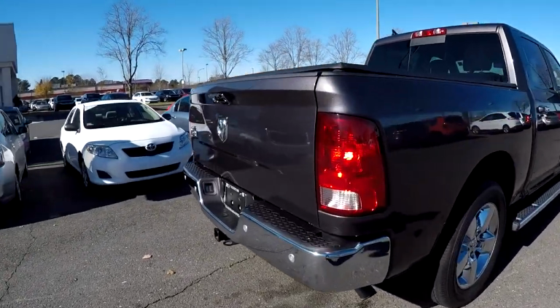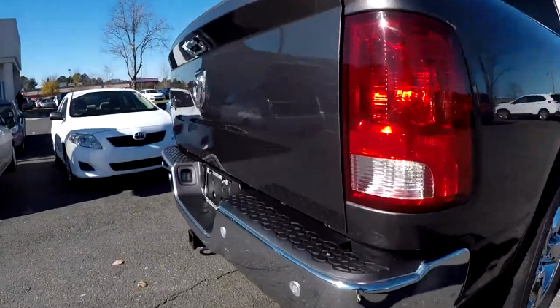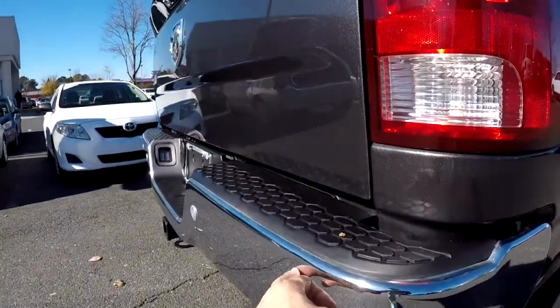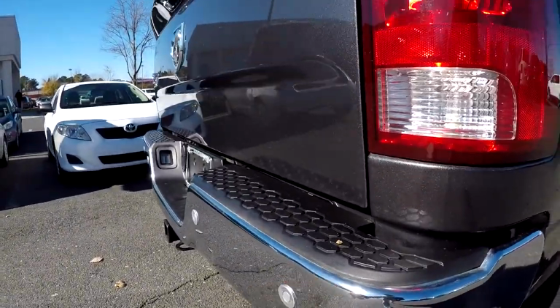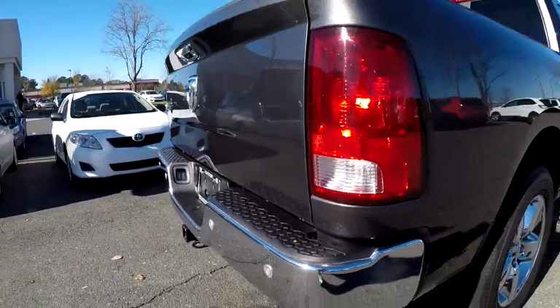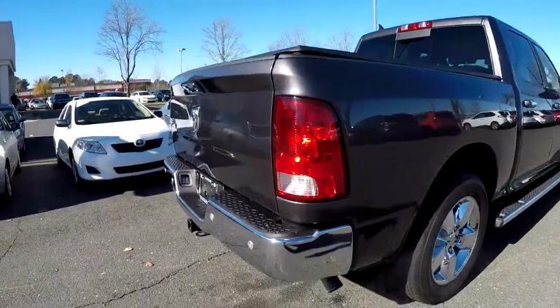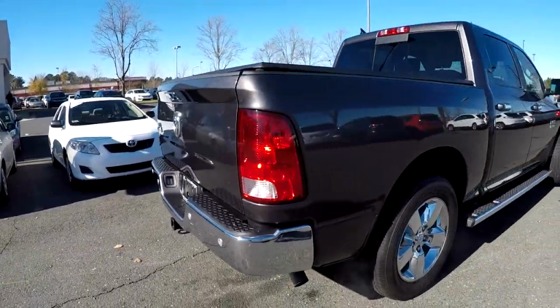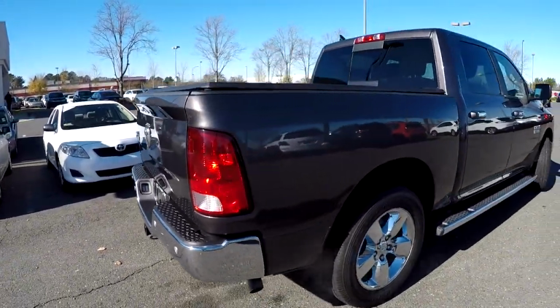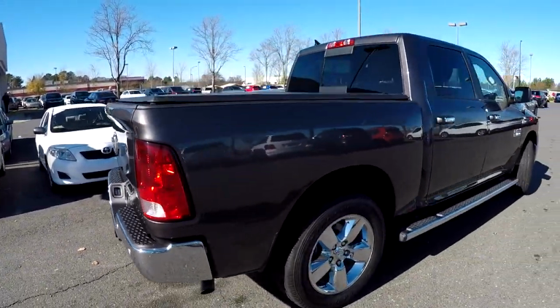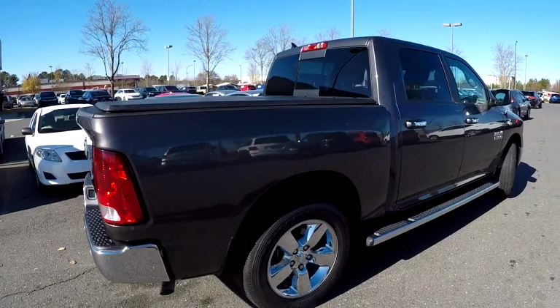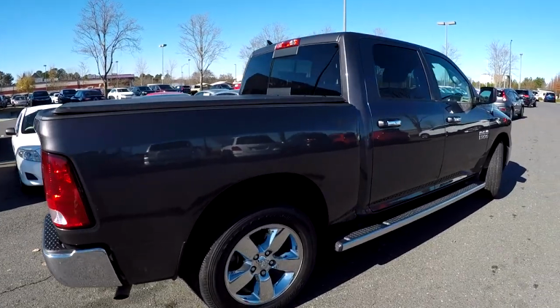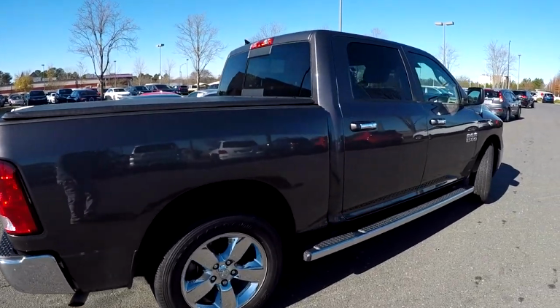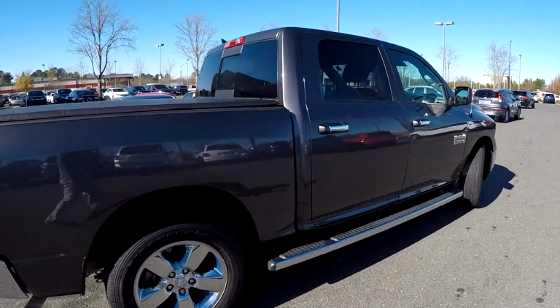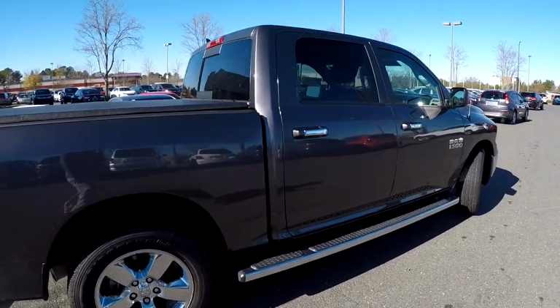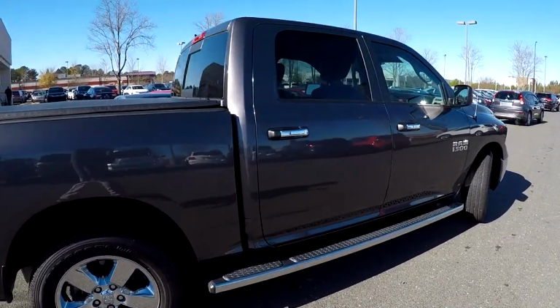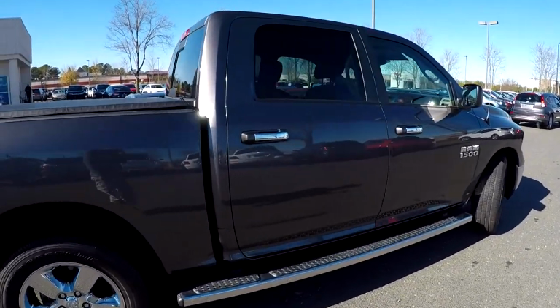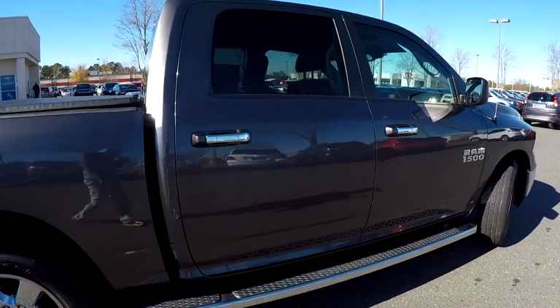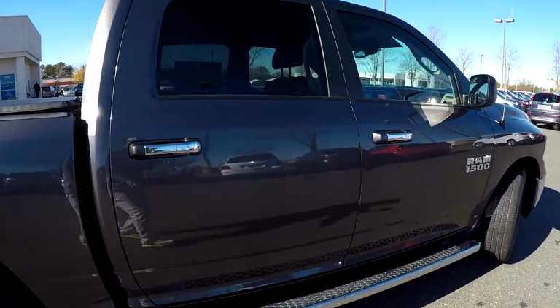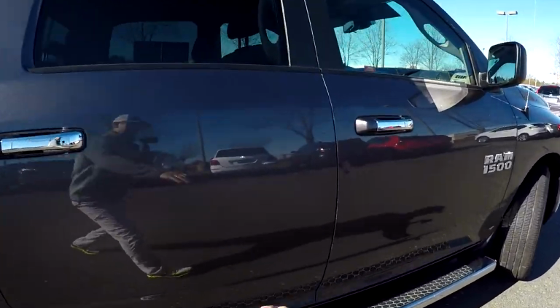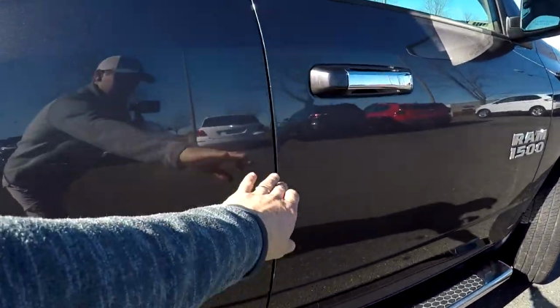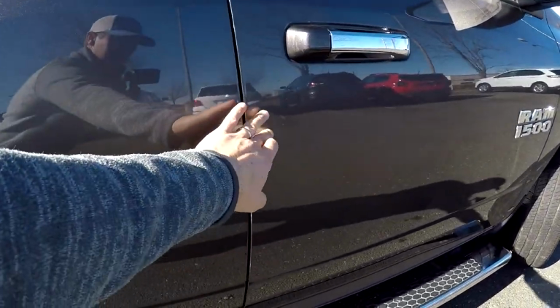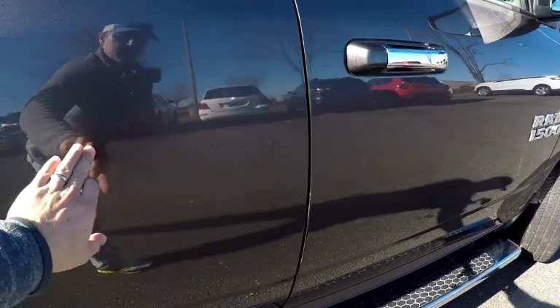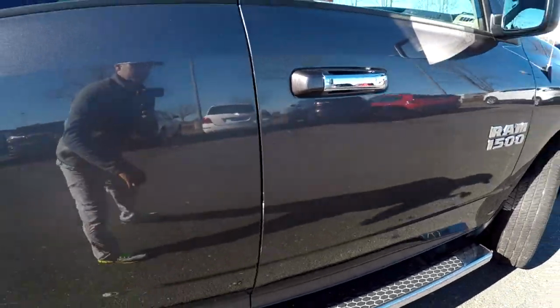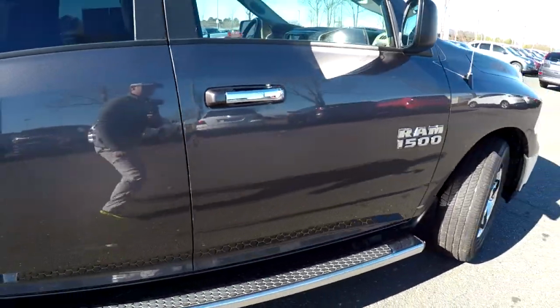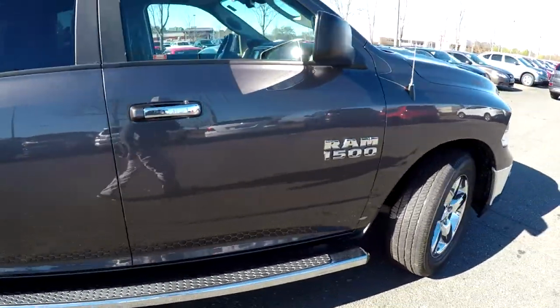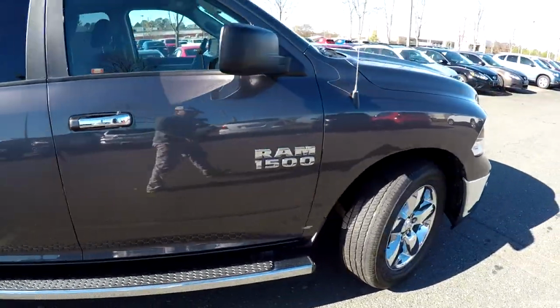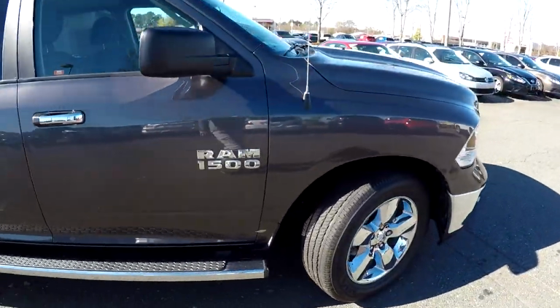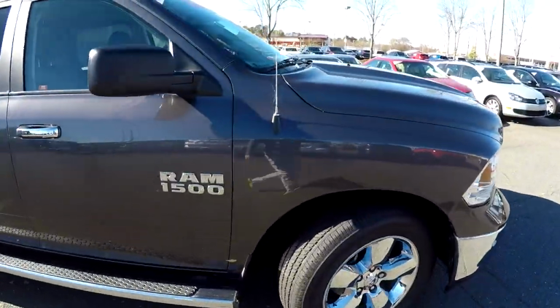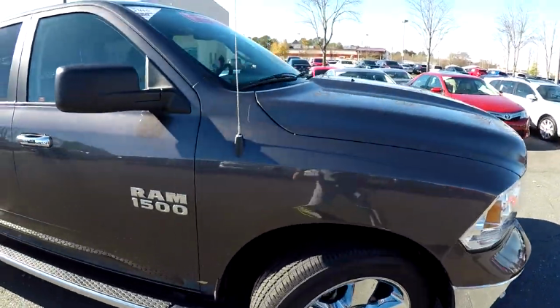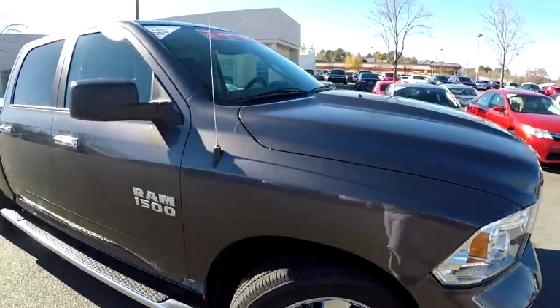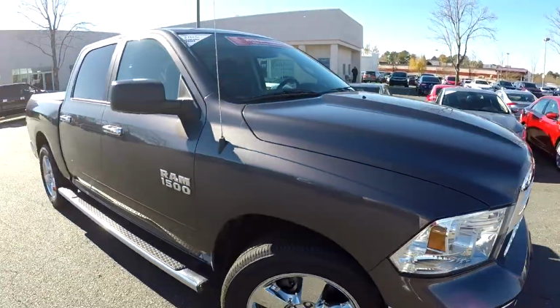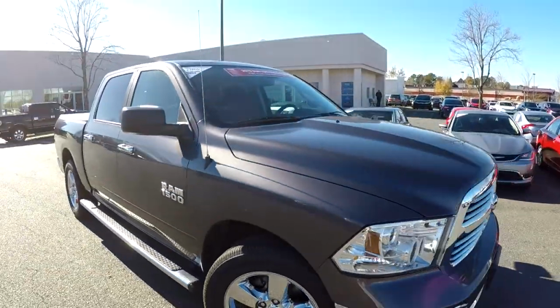Got one little ding right there in that bumper portion. Coming up the passenger side, there's another little spot or two over here. Outside of that, just some normal wear and tear.